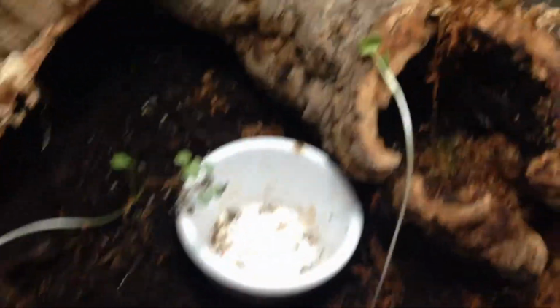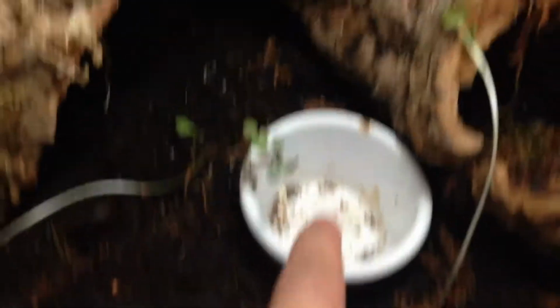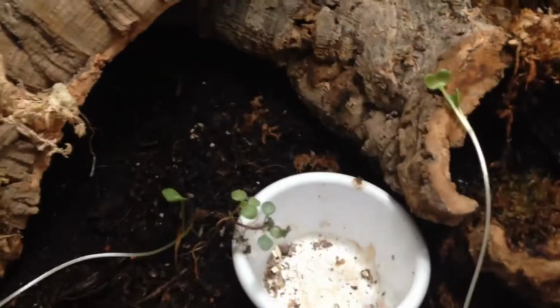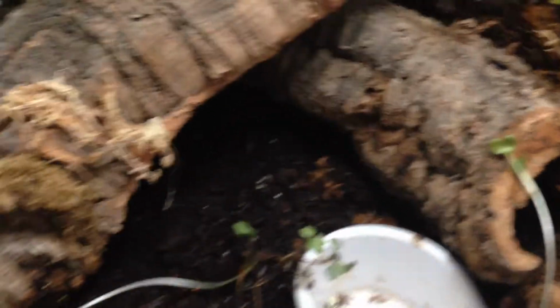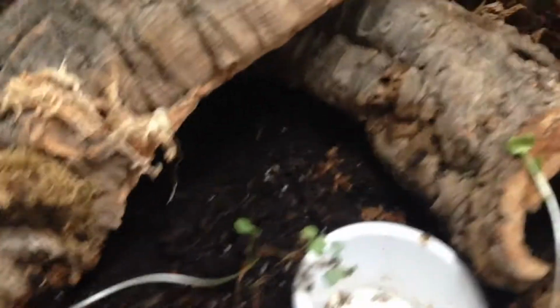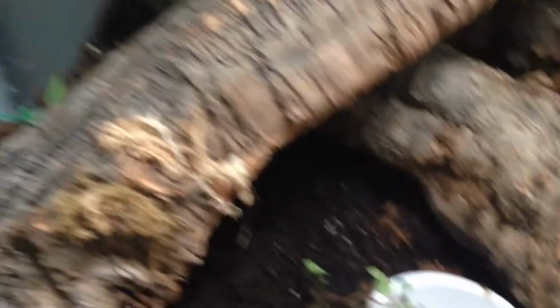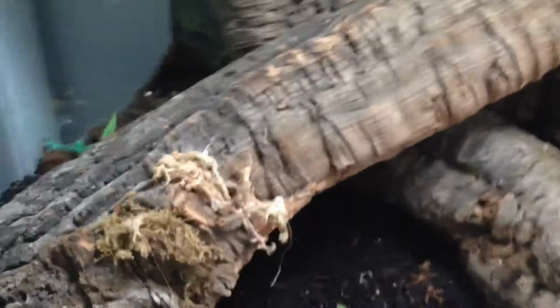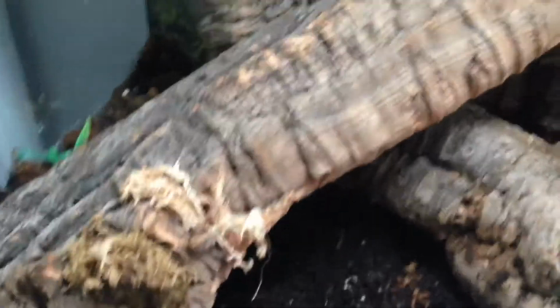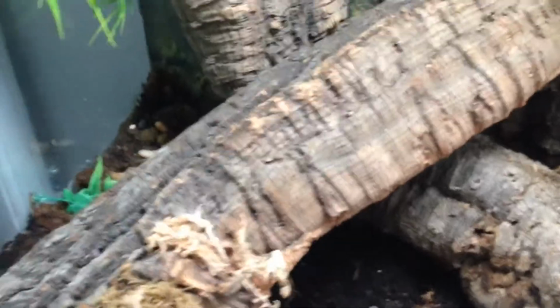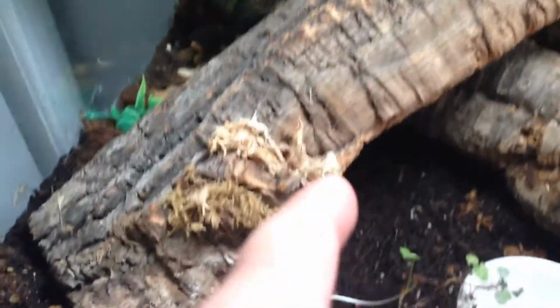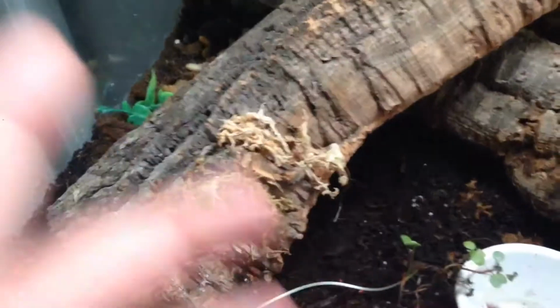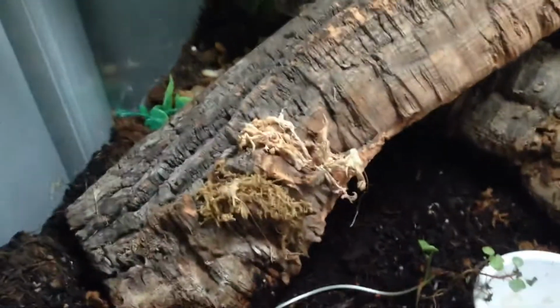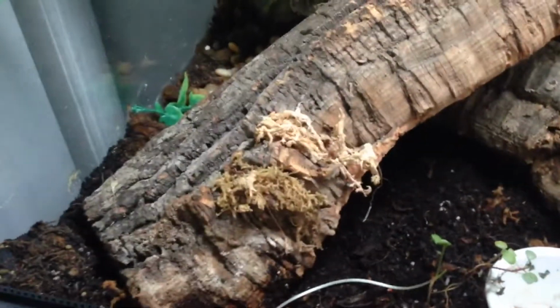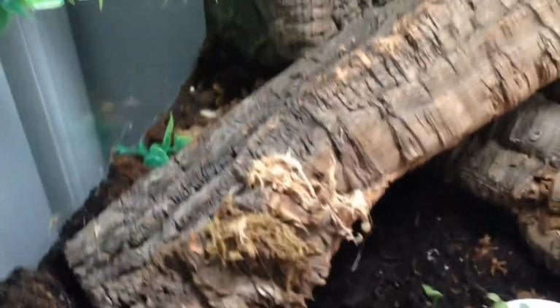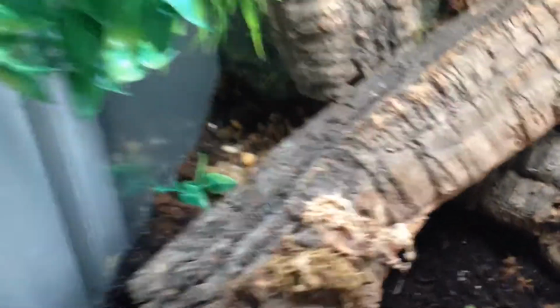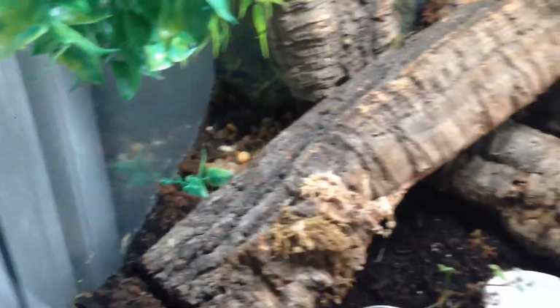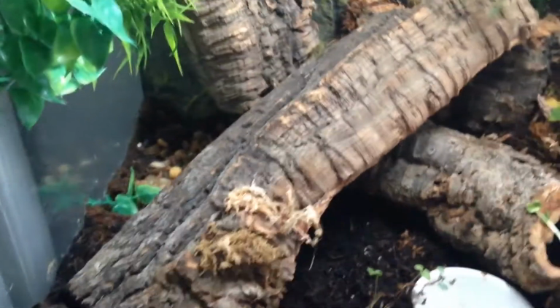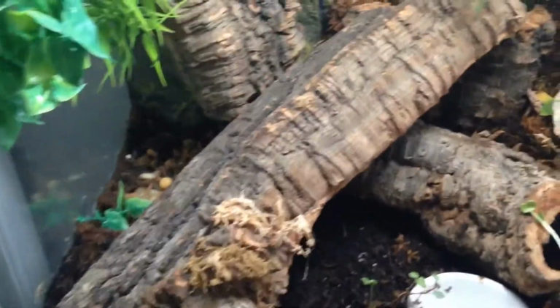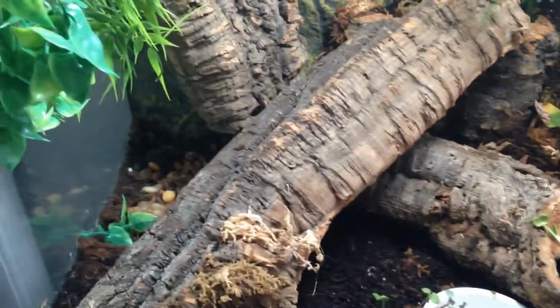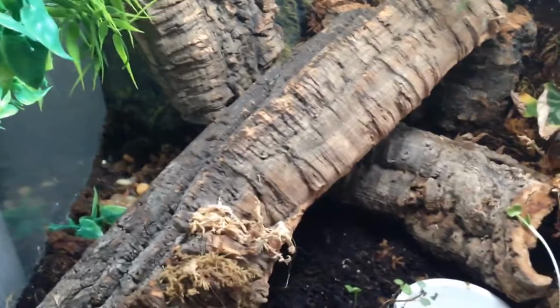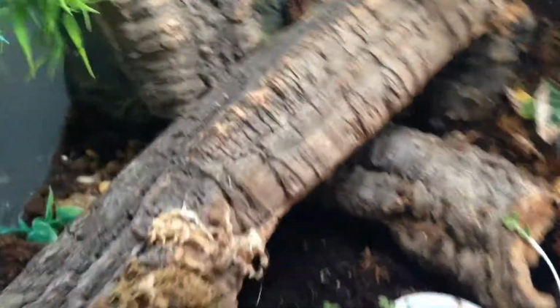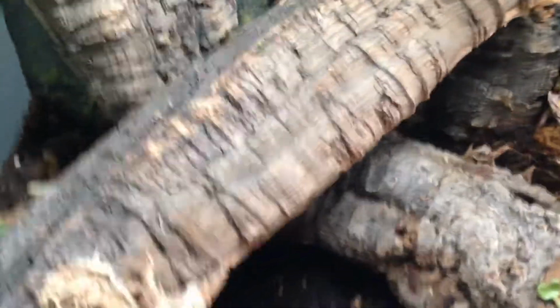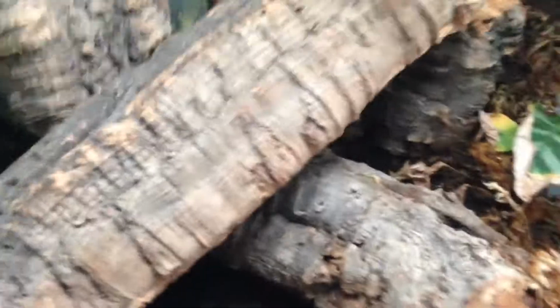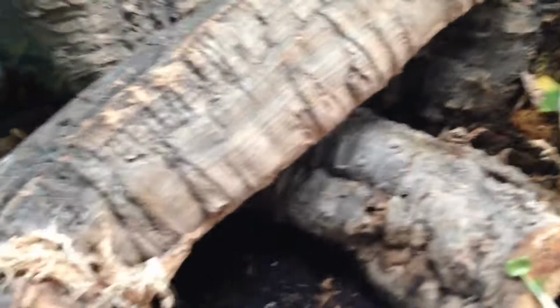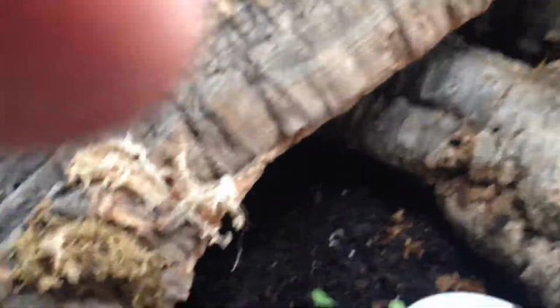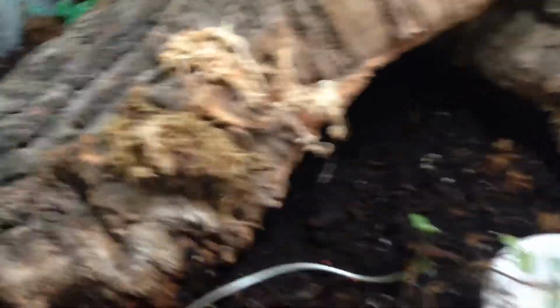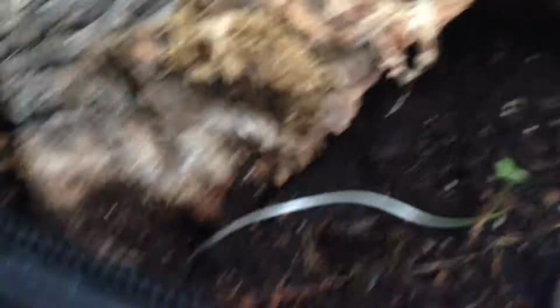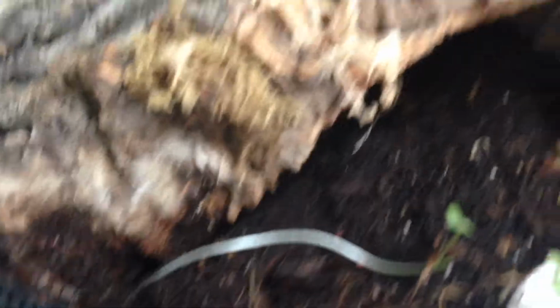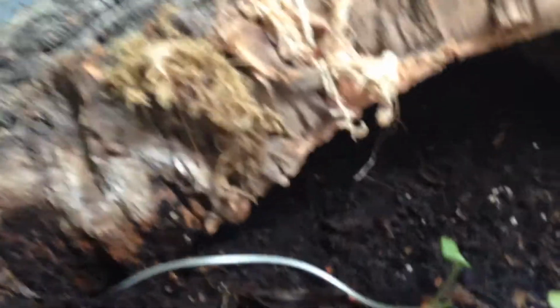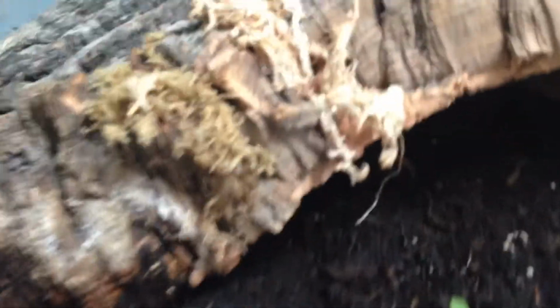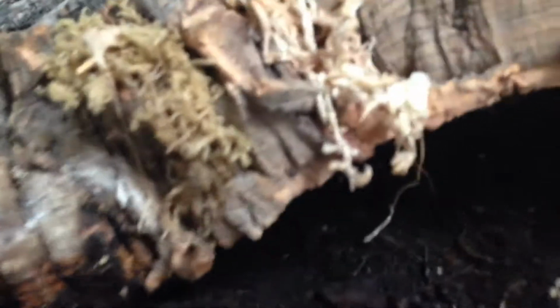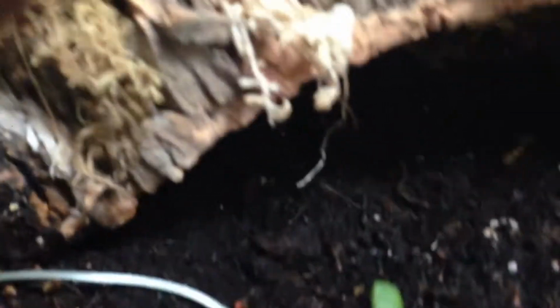I just have a feeding dish right here for mealworms and crickets. These guys are really good eaters — they are insane. They remind me of velociraptors, how aggressive they are with eating. But other than that, they're fine; they're more skittish, so they're more of a display animal.